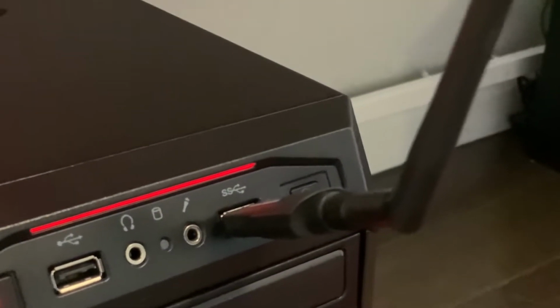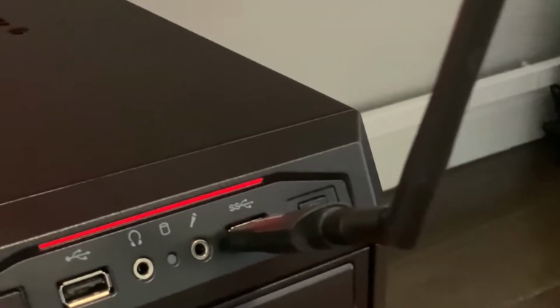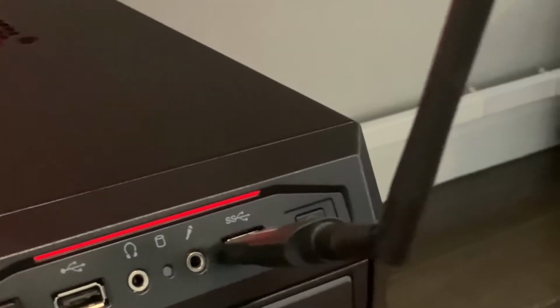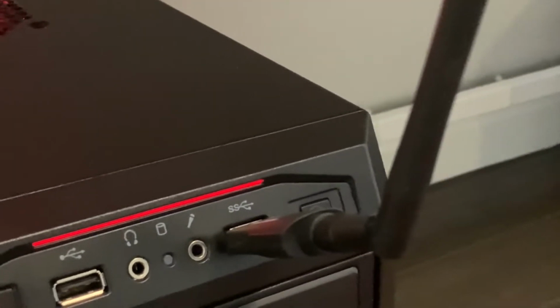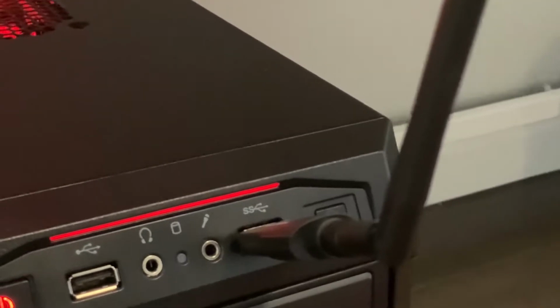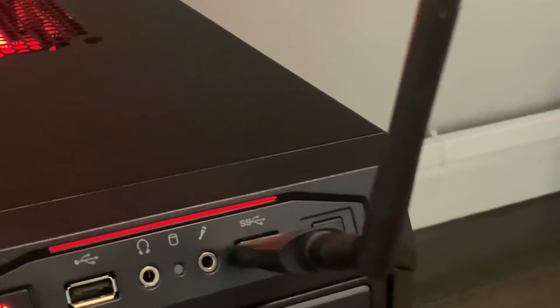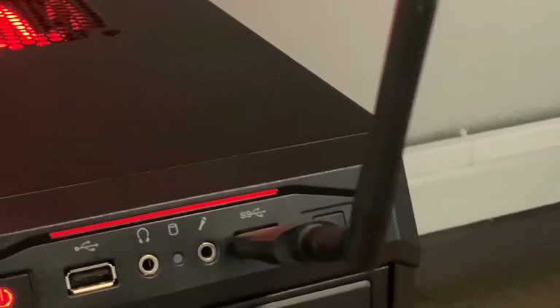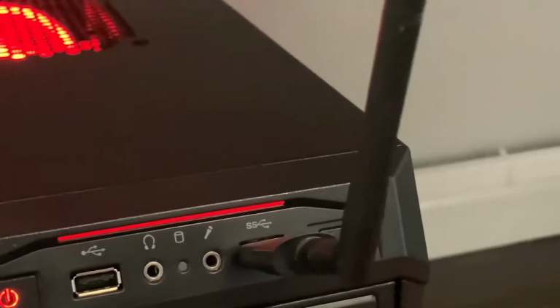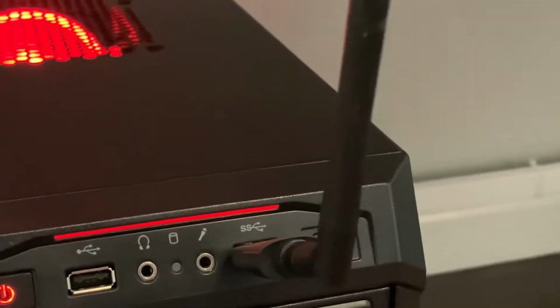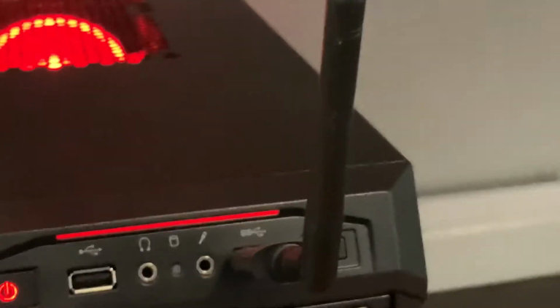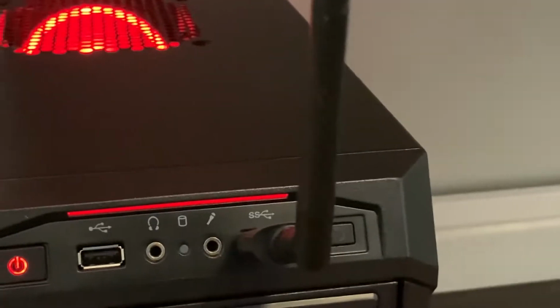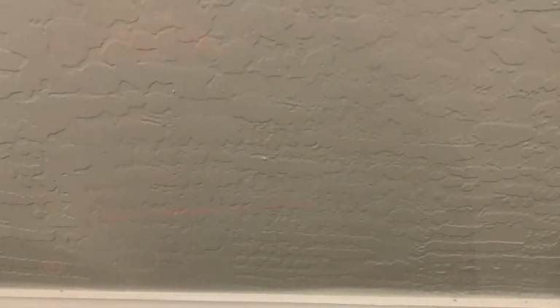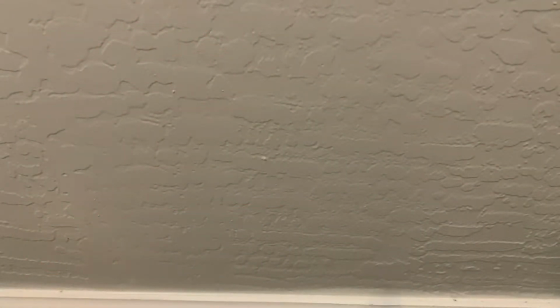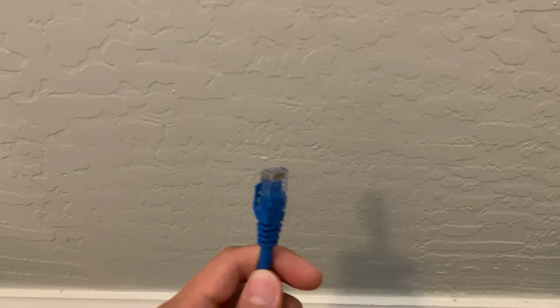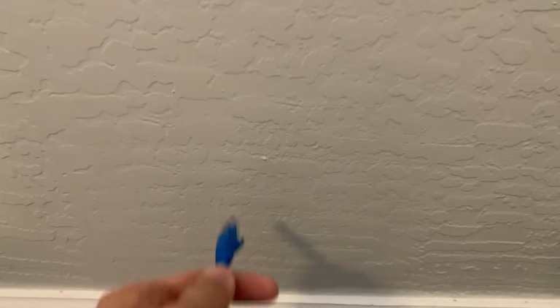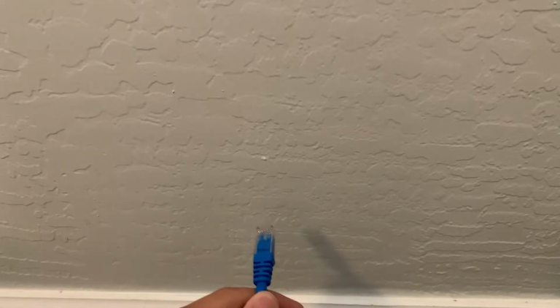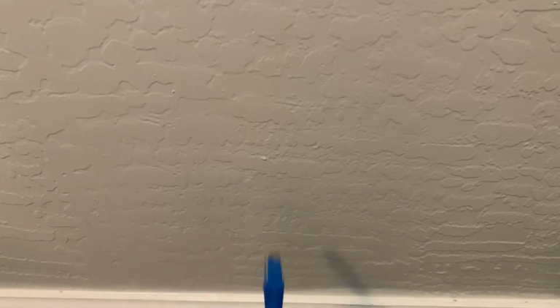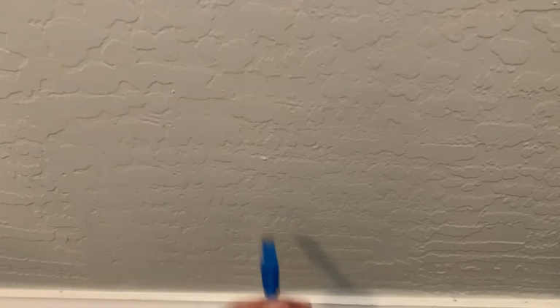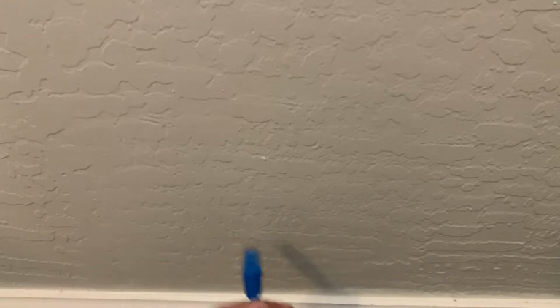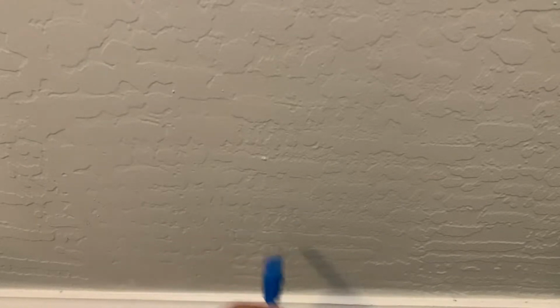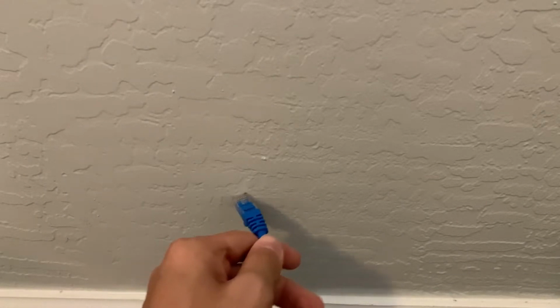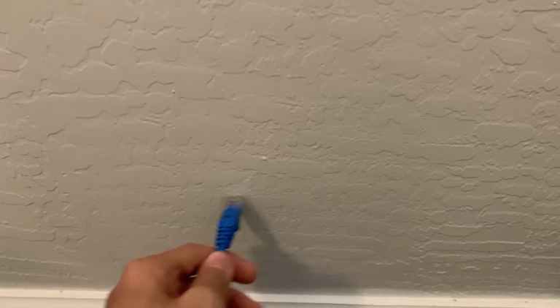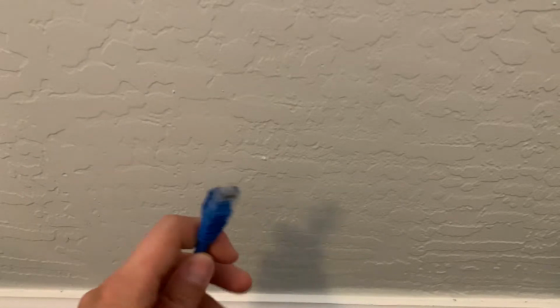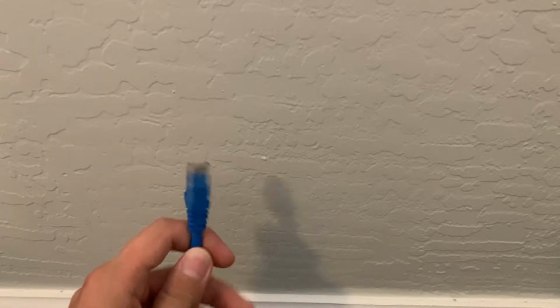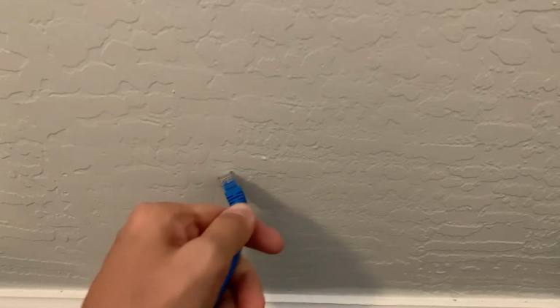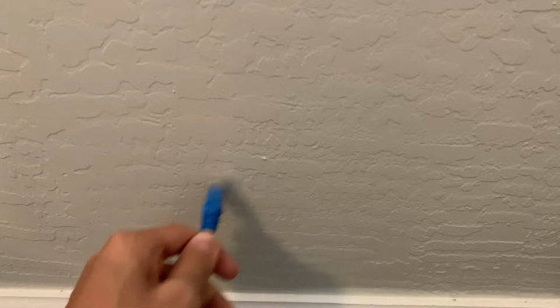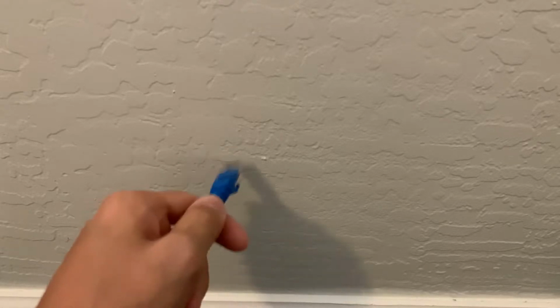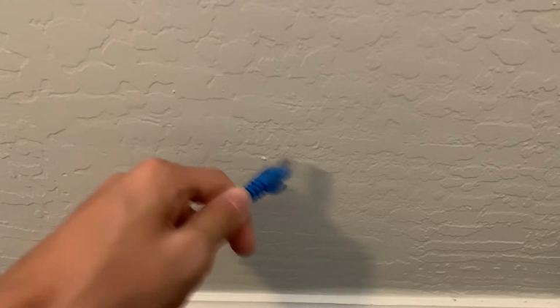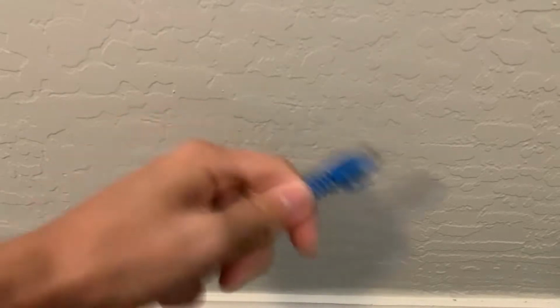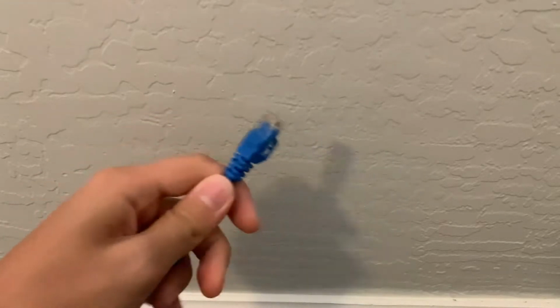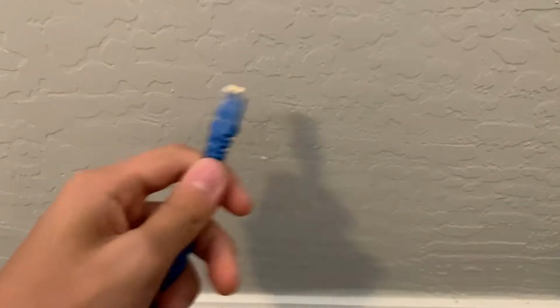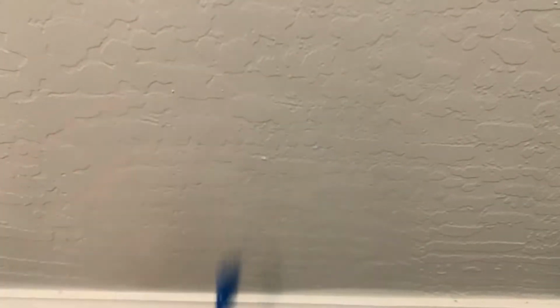What if I told you your hopes were not that far away, and you could get that for just $20? Your house already has the cables laid out to run your blazing fast Ethernet. Let me show you how you can do that.